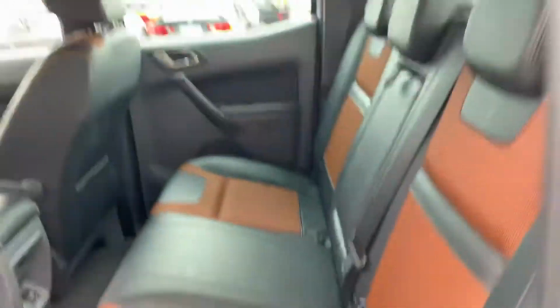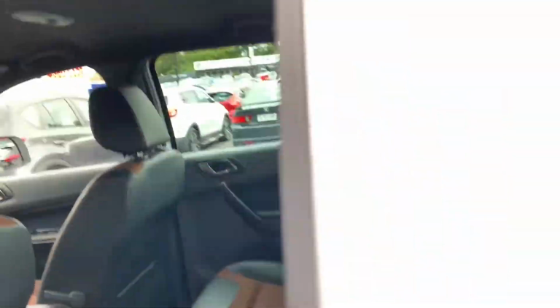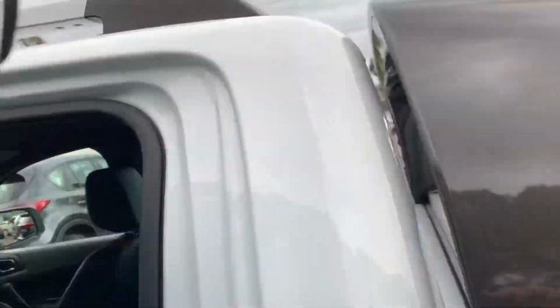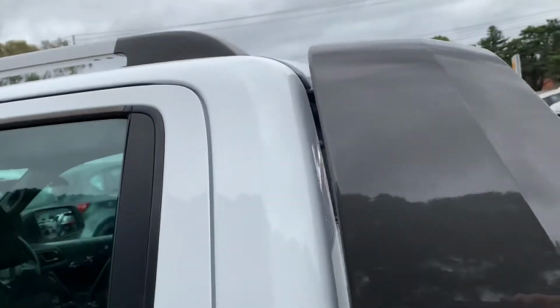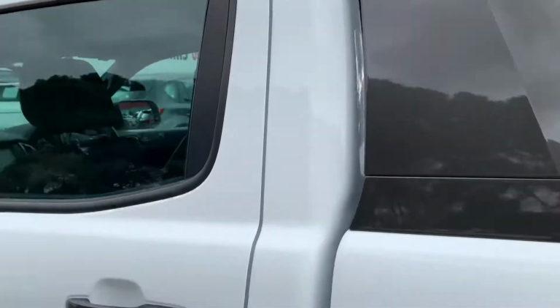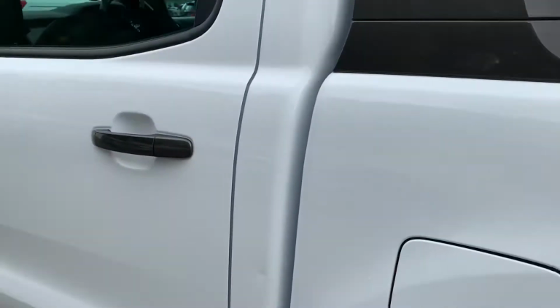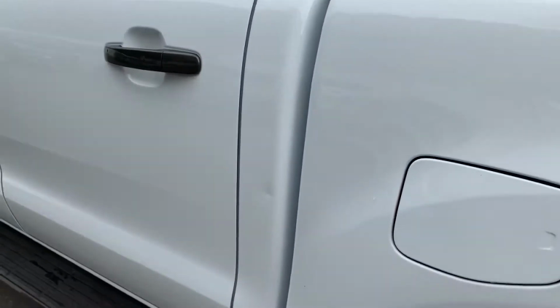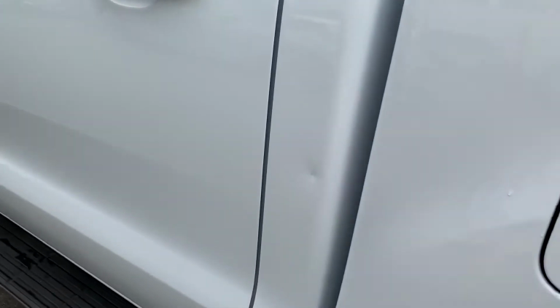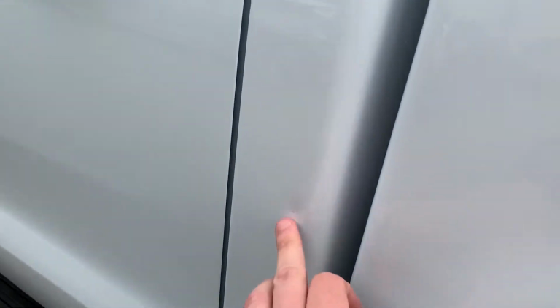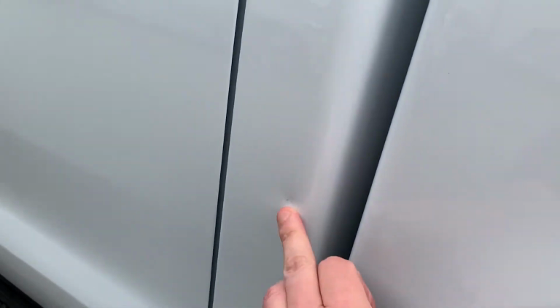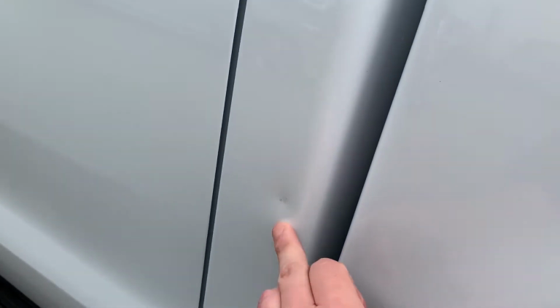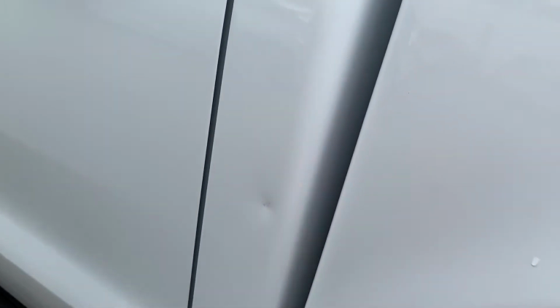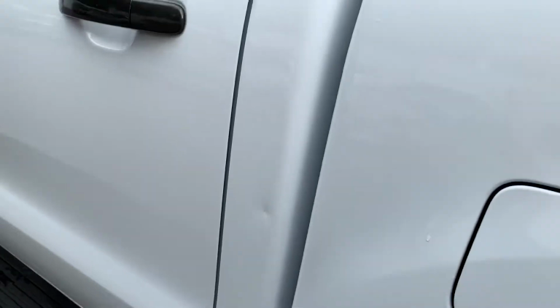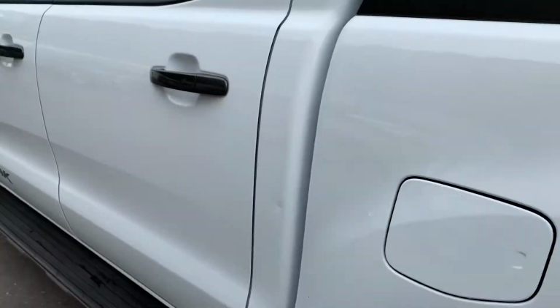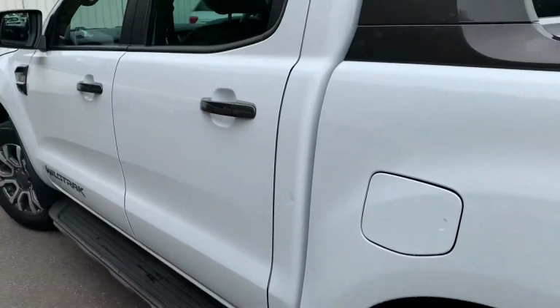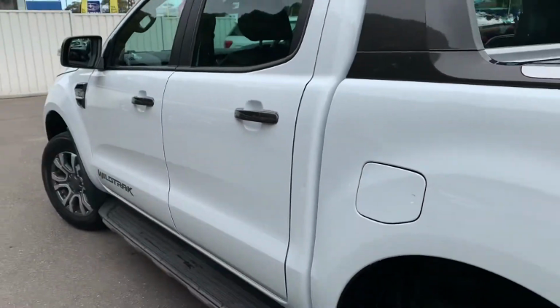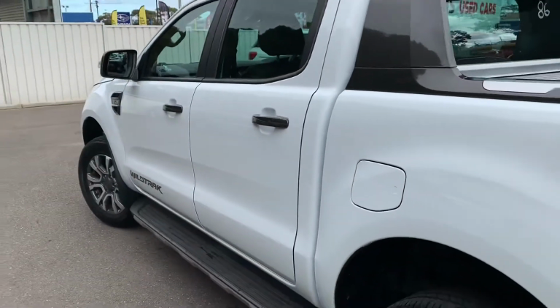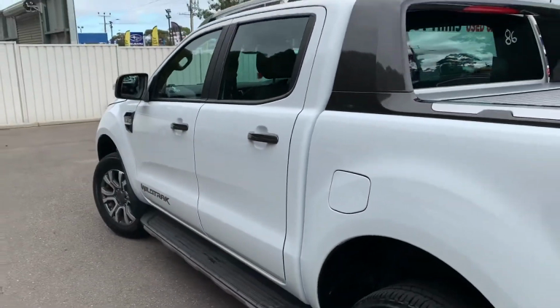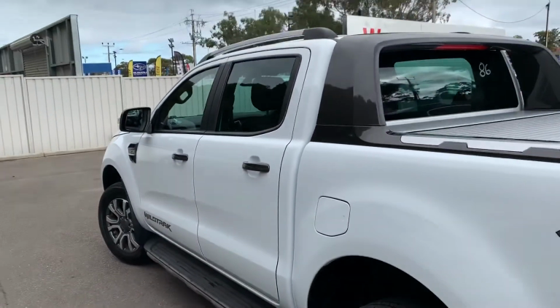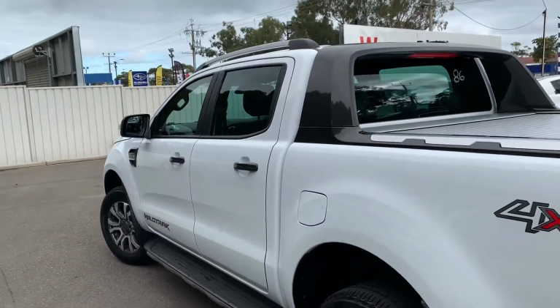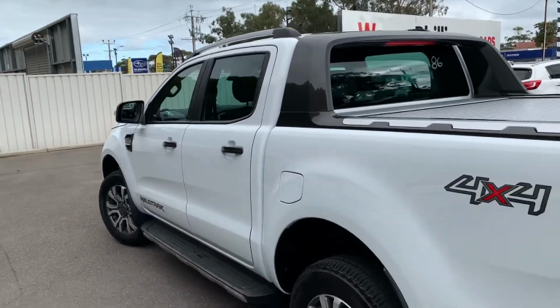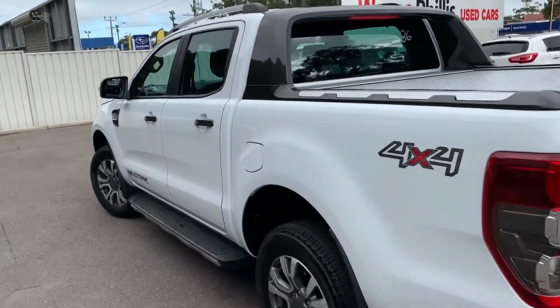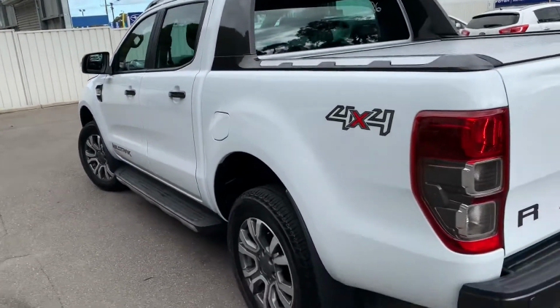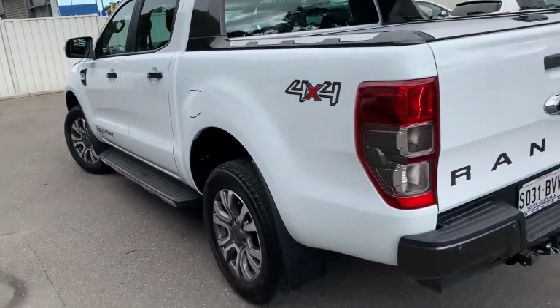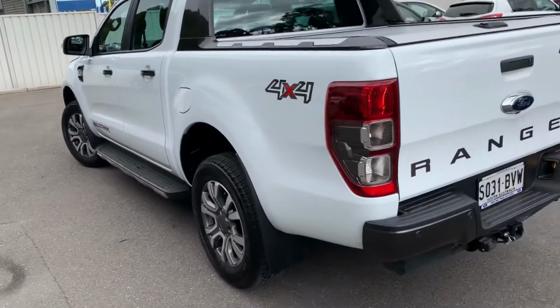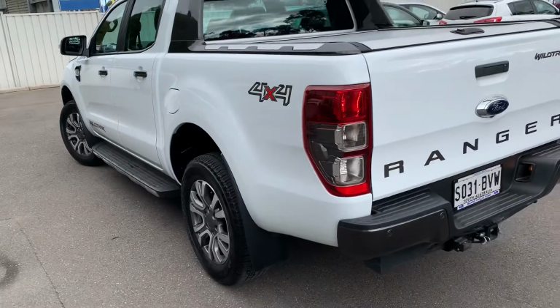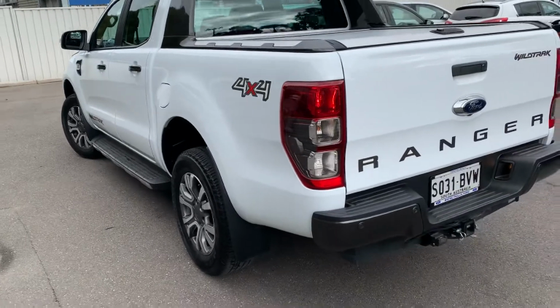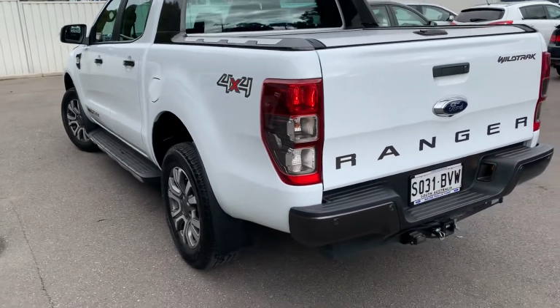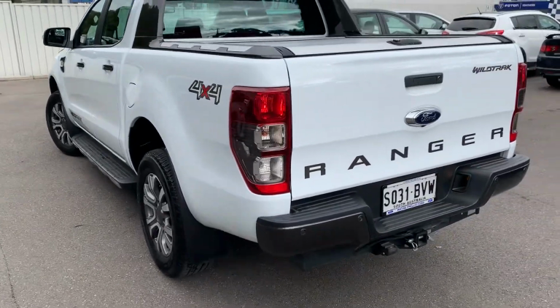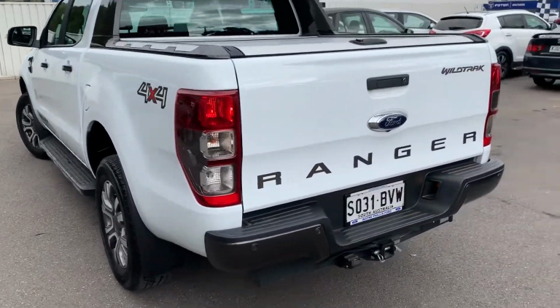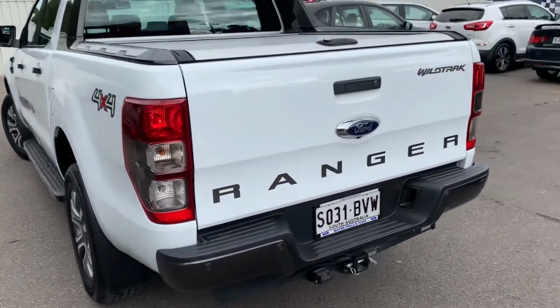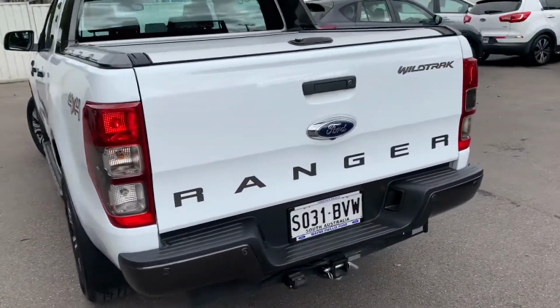It just needs a good wash — a bit of dirt here and there — but there are no rips or tears or anything in the seats. To be honest with you, there is one little ding here which will have to get knocked out, only very, very minor. That's the only blemish on the car really; the rest looks pretty good.